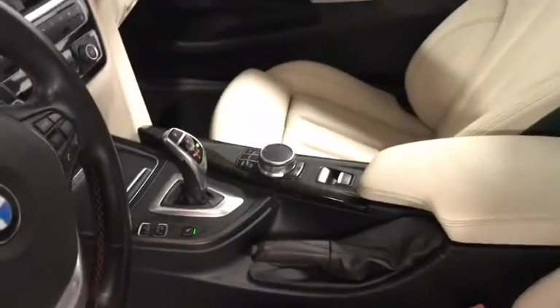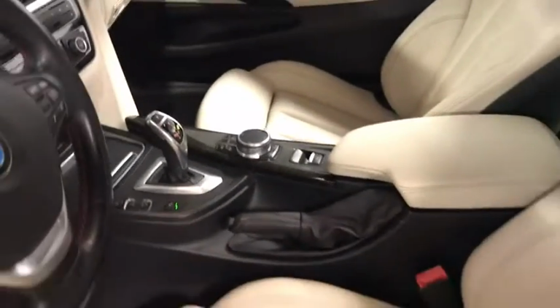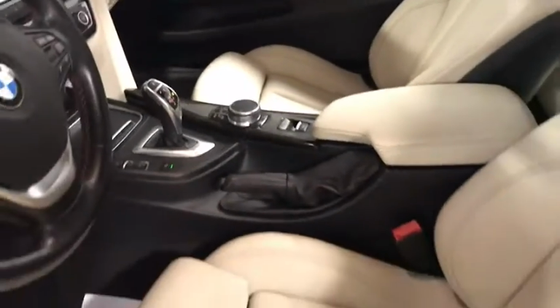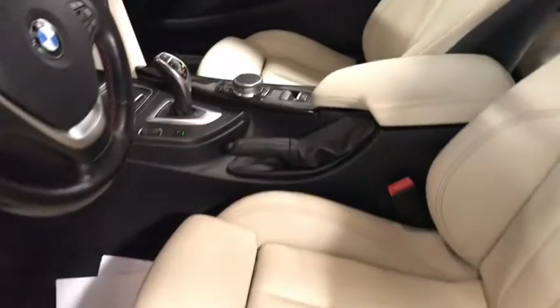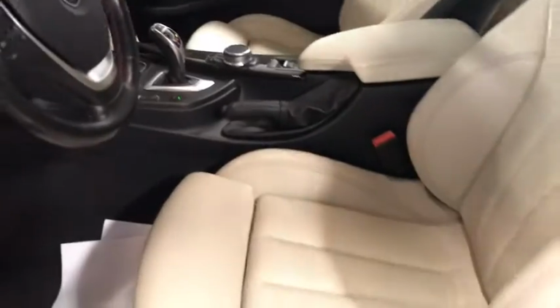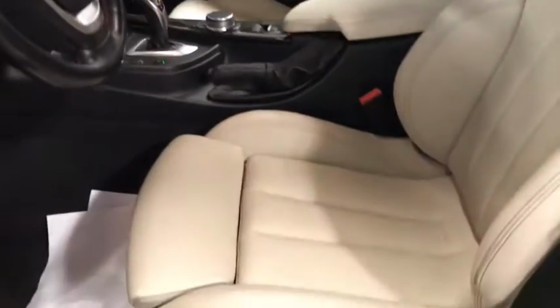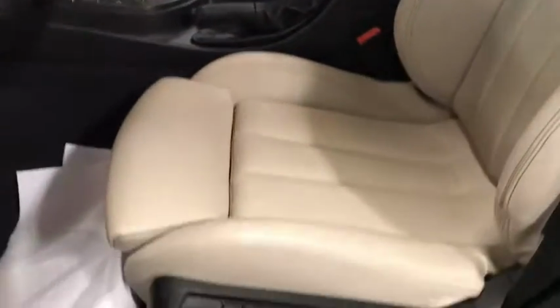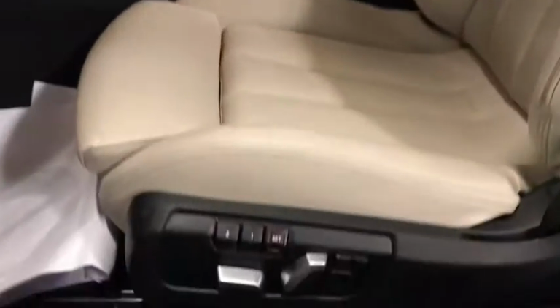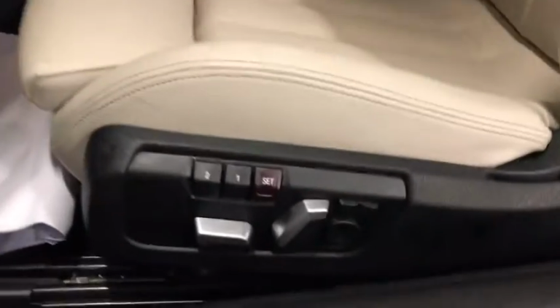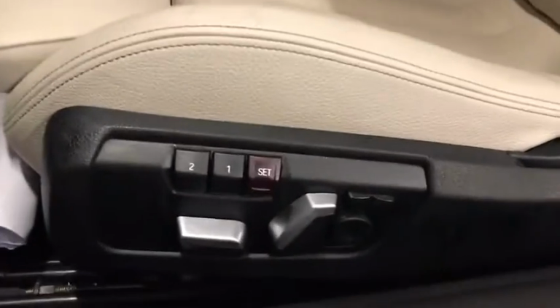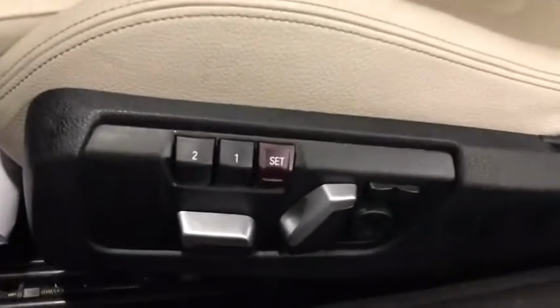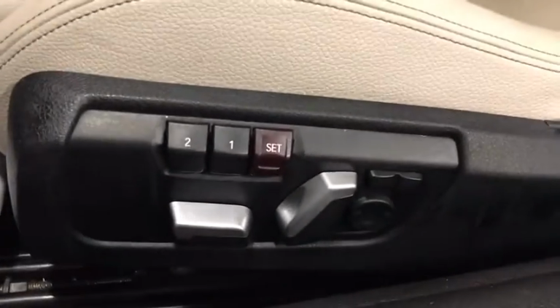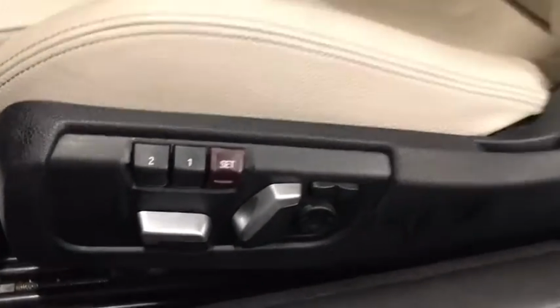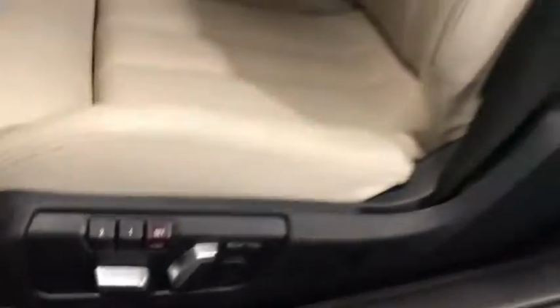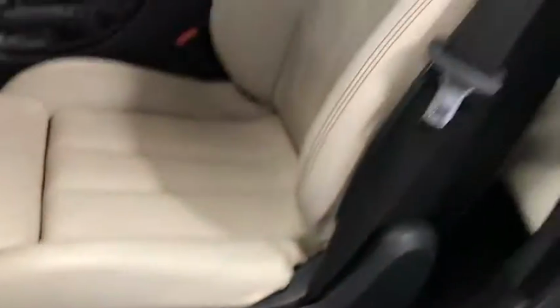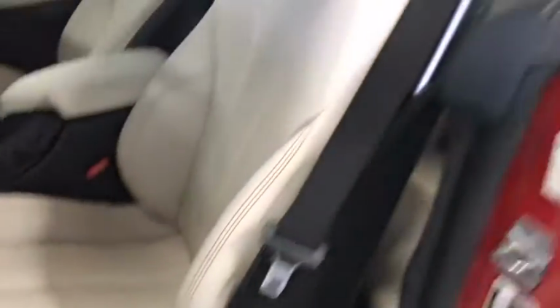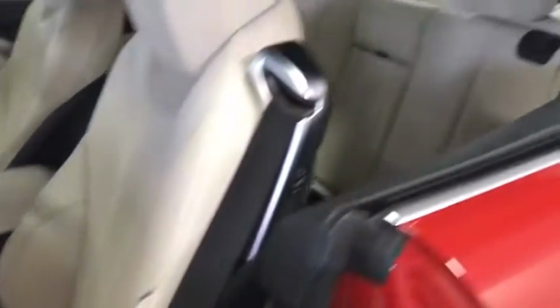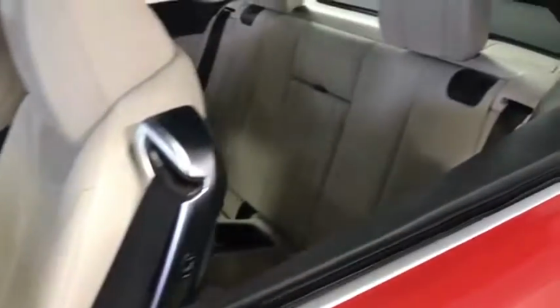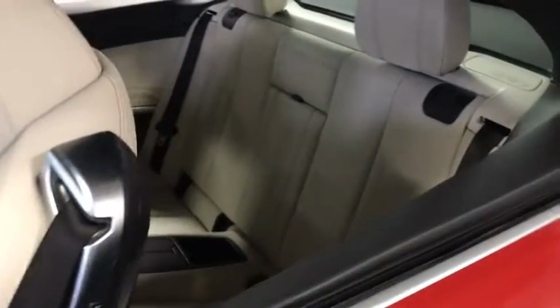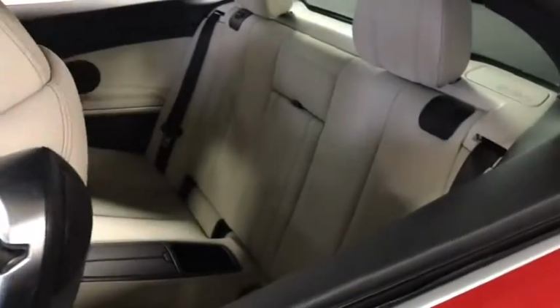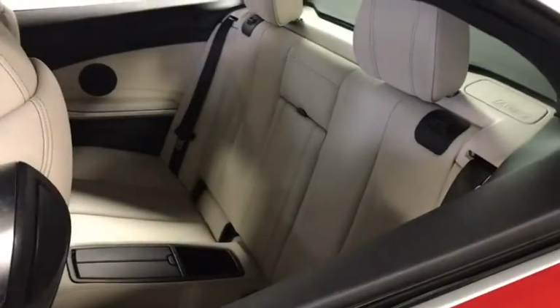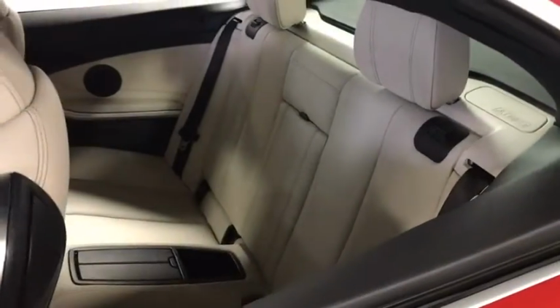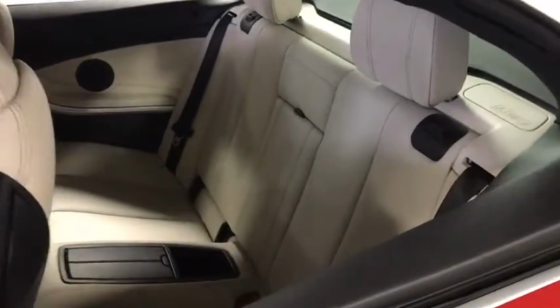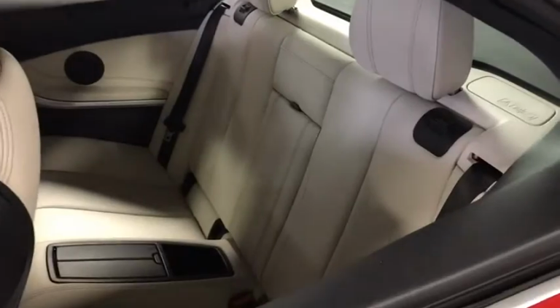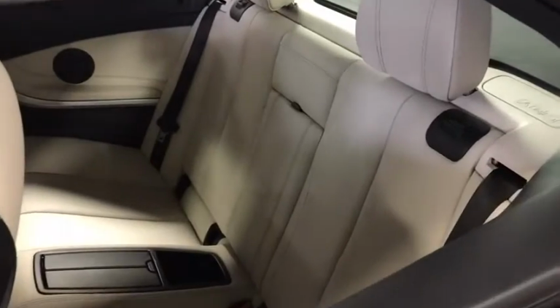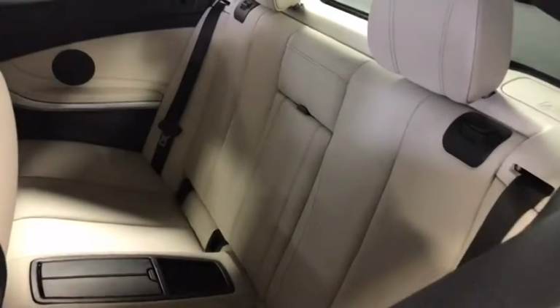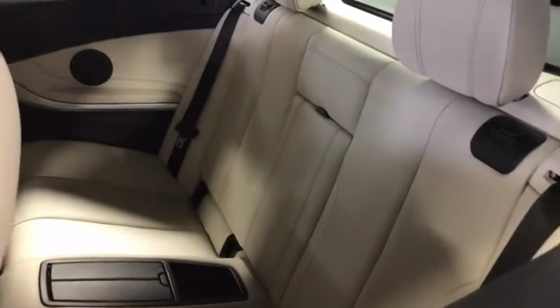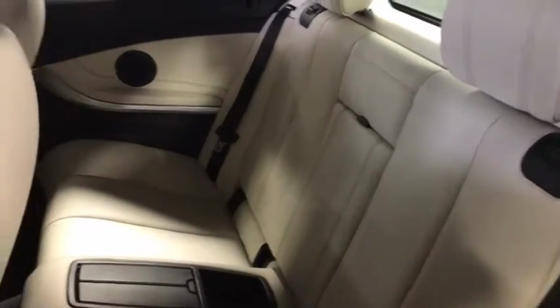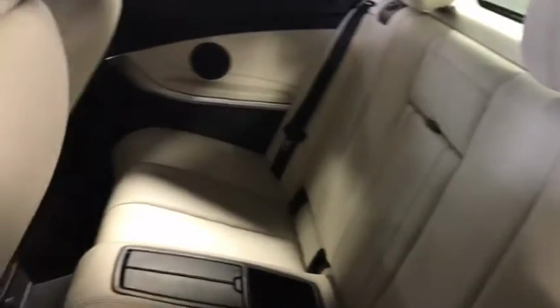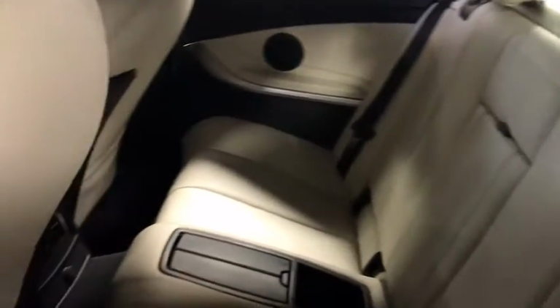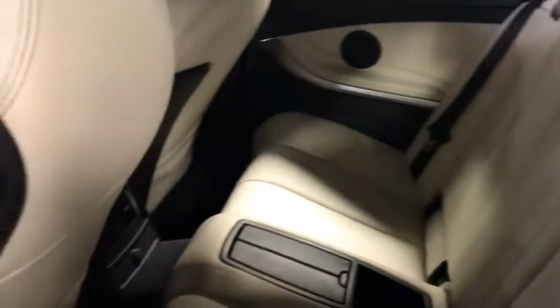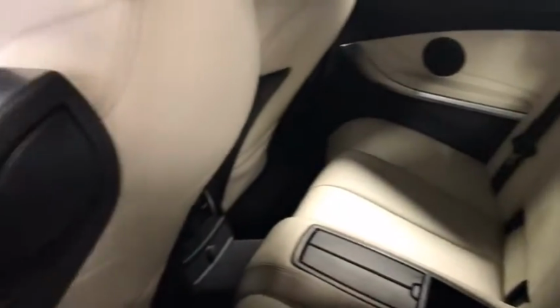CD player, trip computer, rear window defroster, tachometer, panic alarm, brake assist, remote keyless entry, driver vanity mirror.